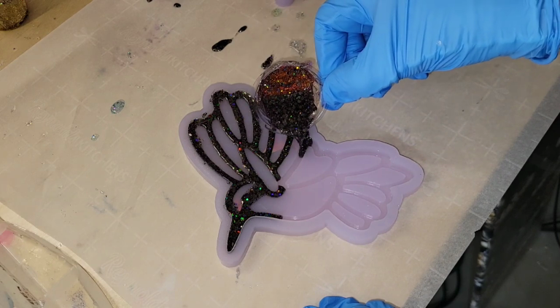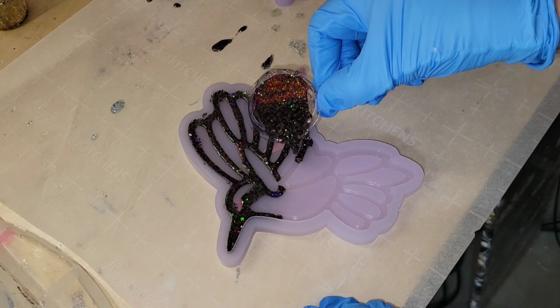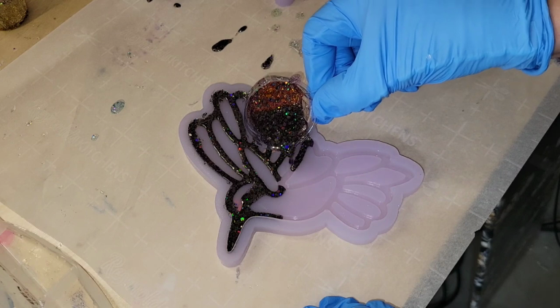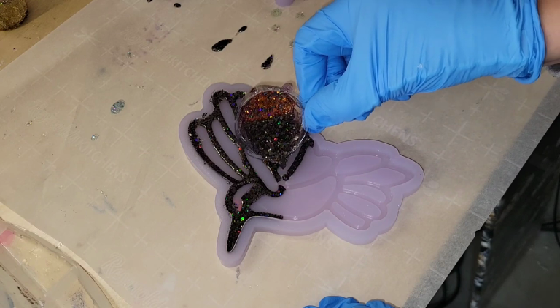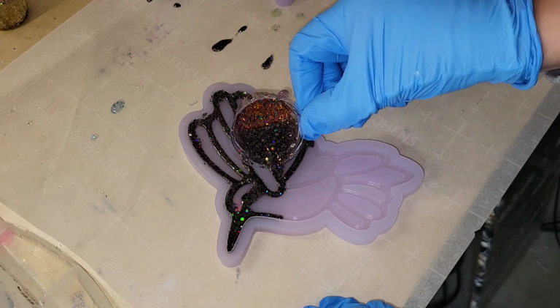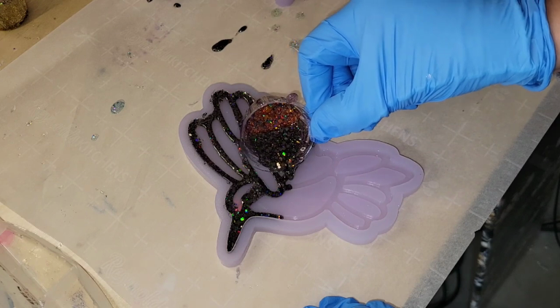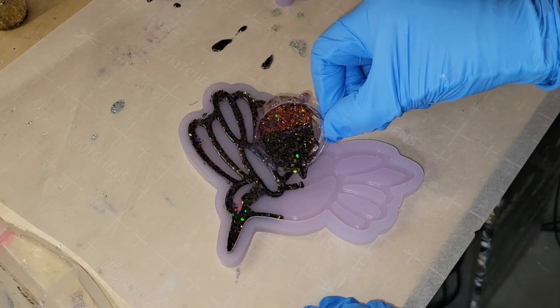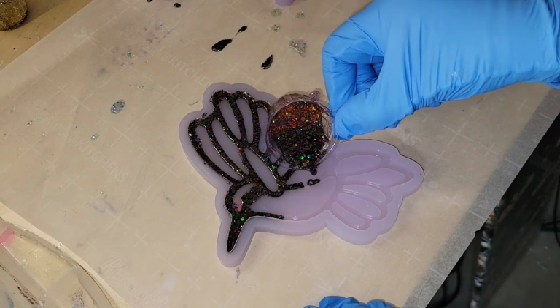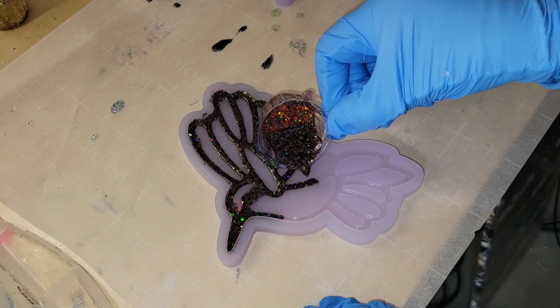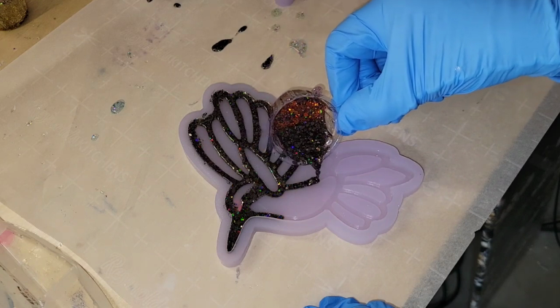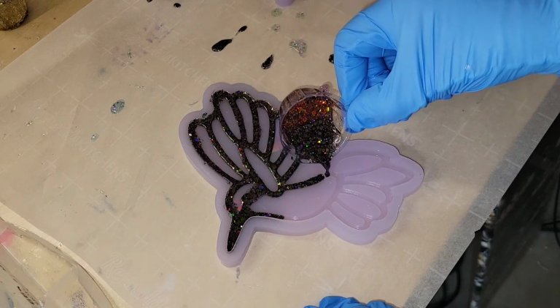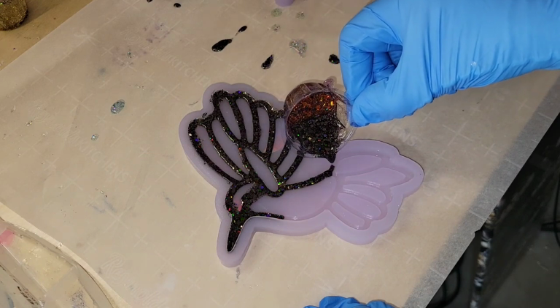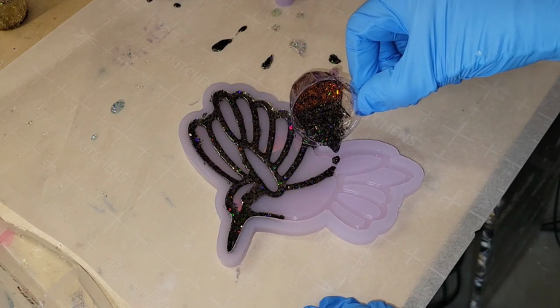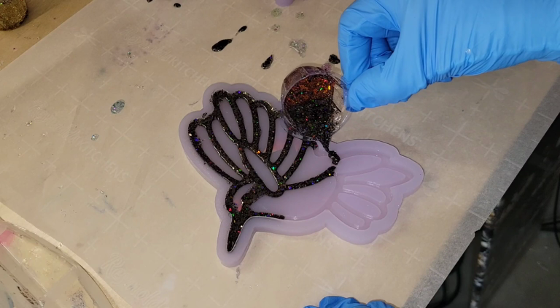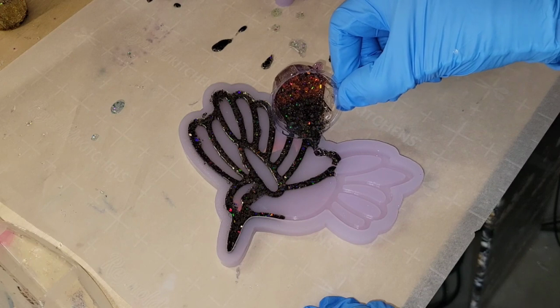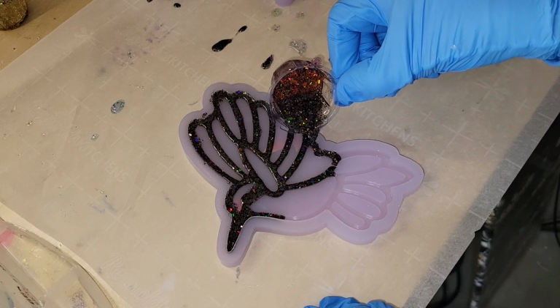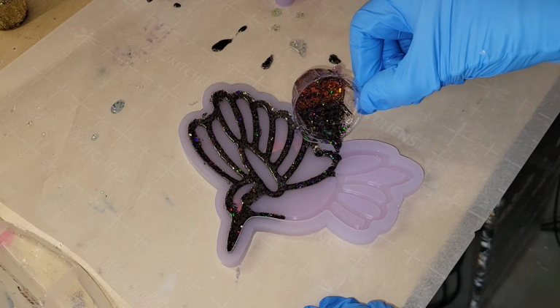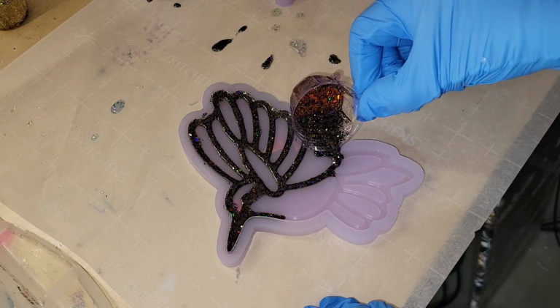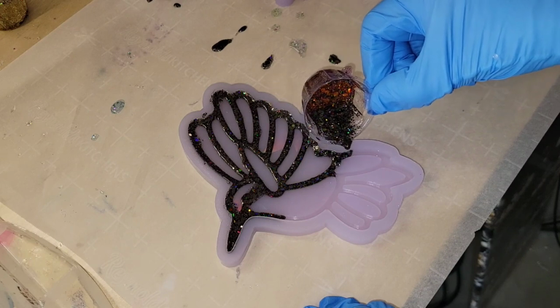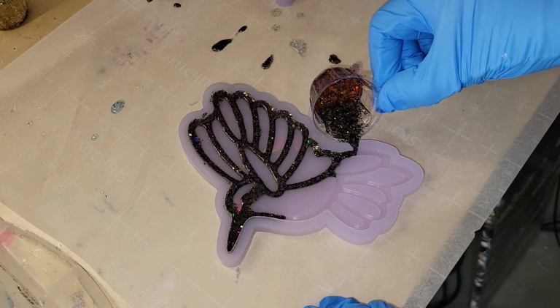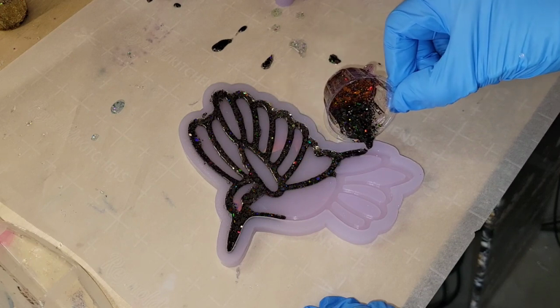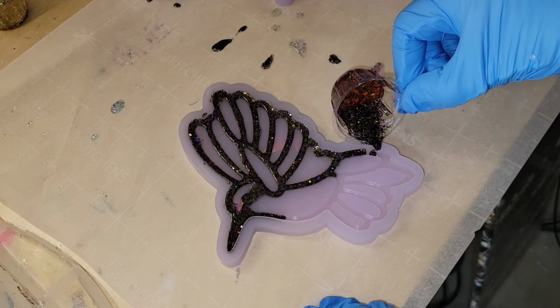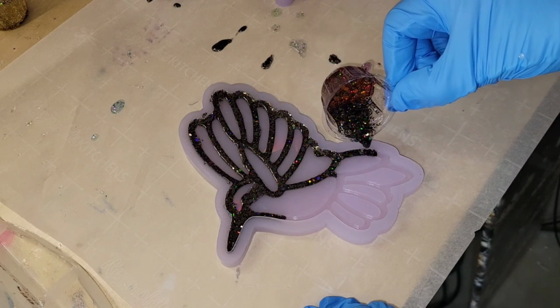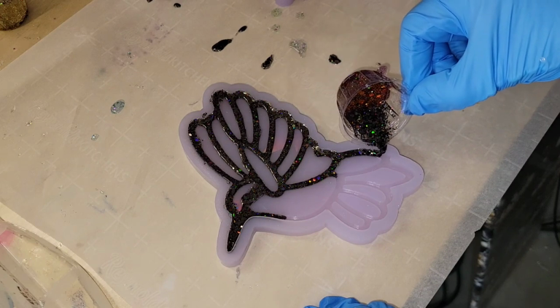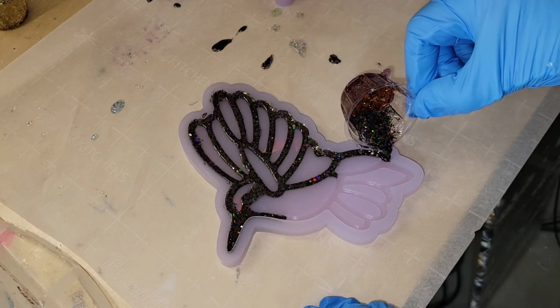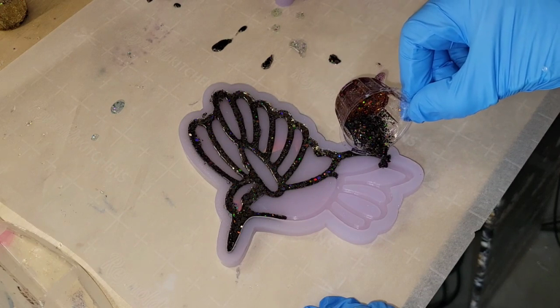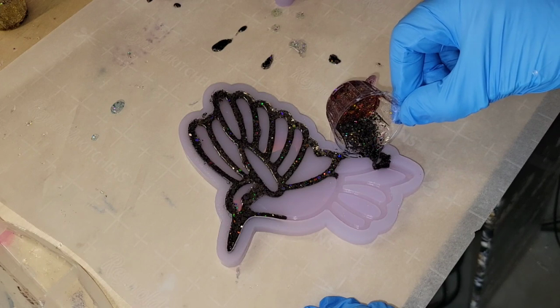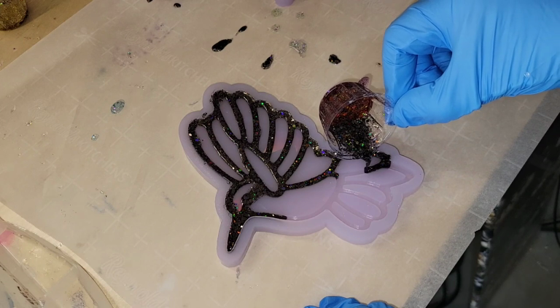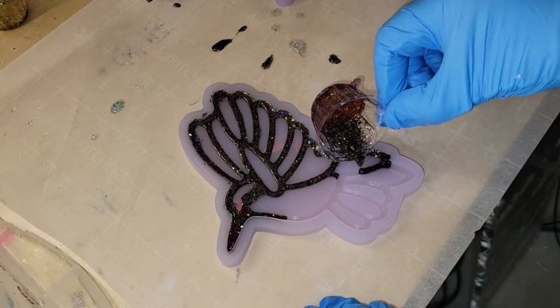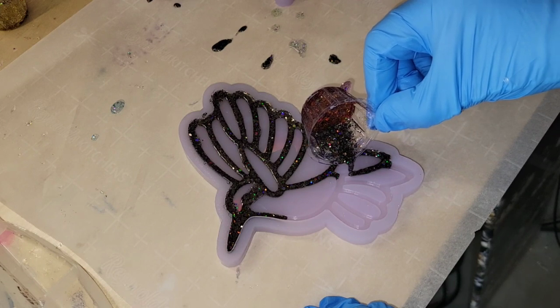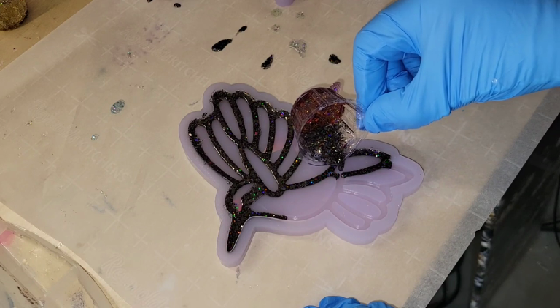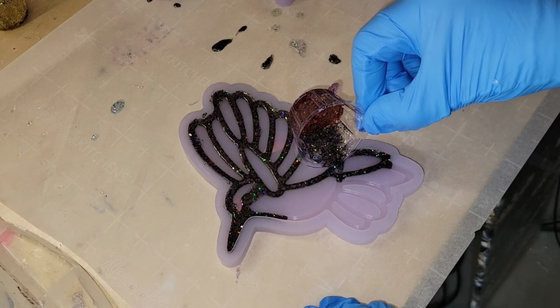You want to make sure you use fine glitter. This one ended up turning out beautiful, but it is much easier to get a controlled pour when you use fine glitter mixed in clear resin.